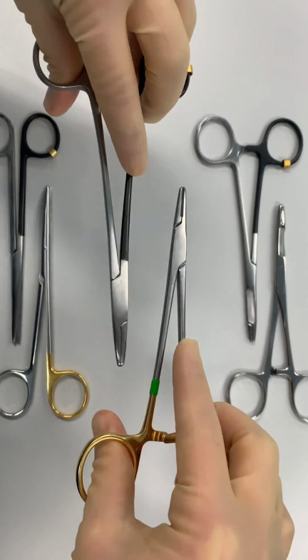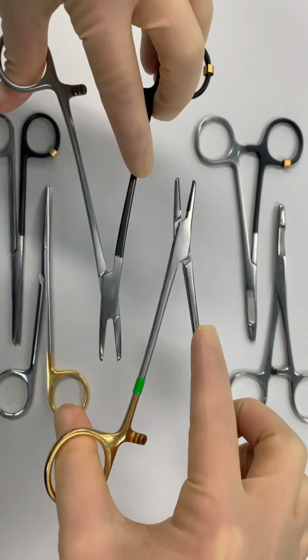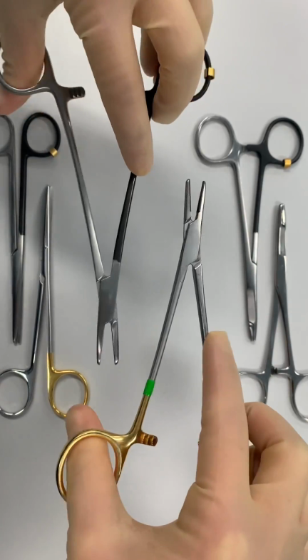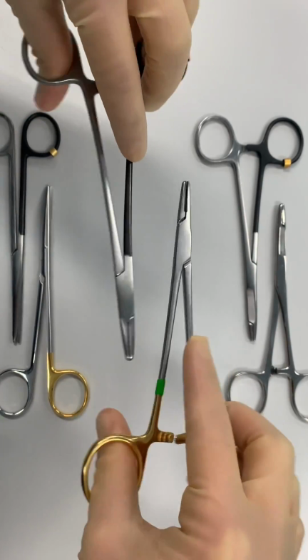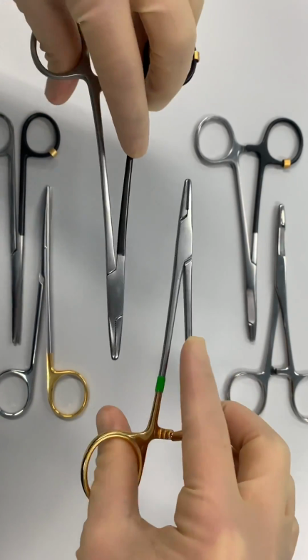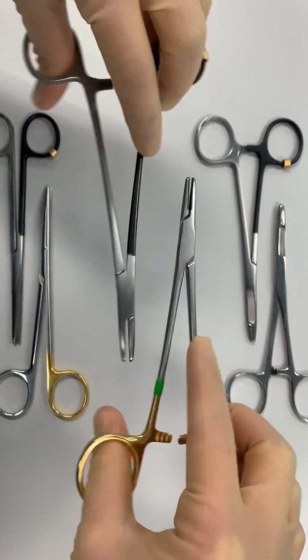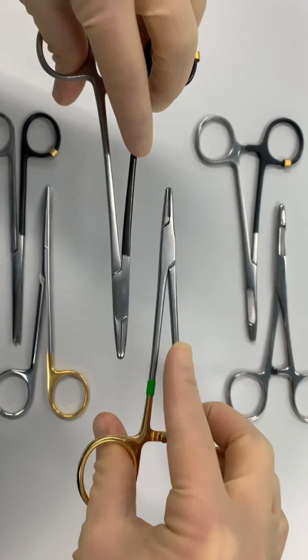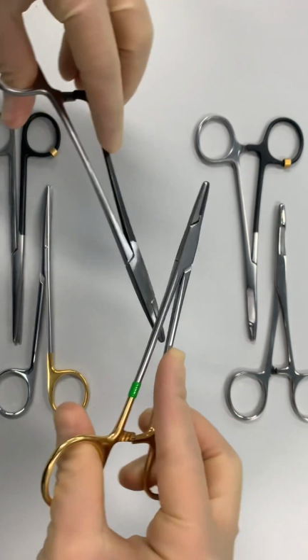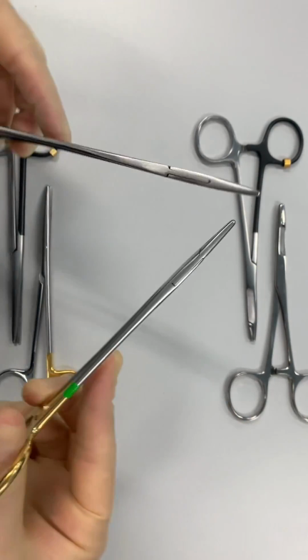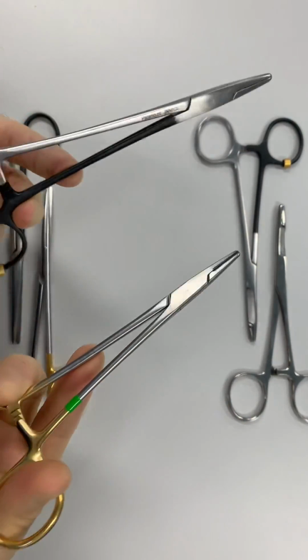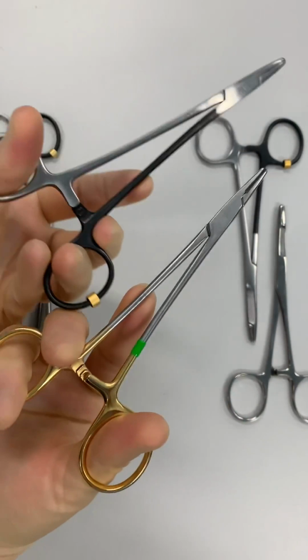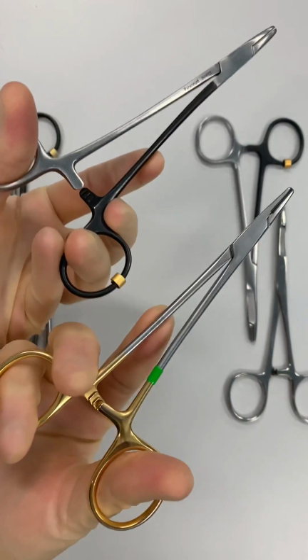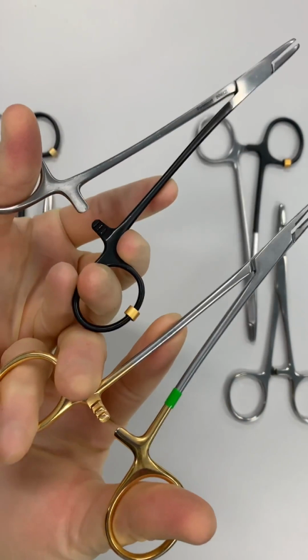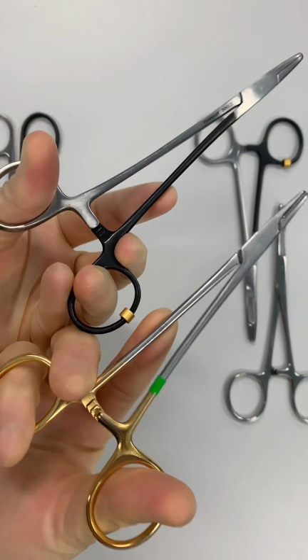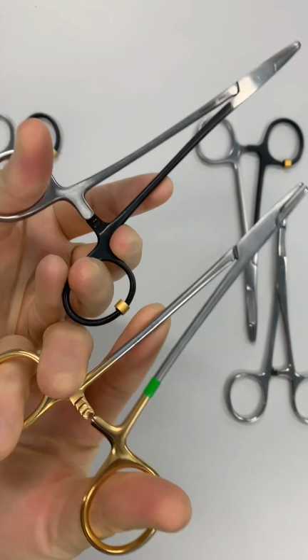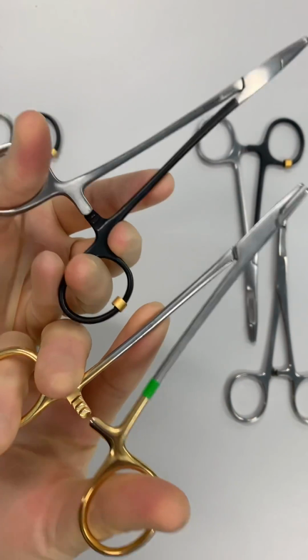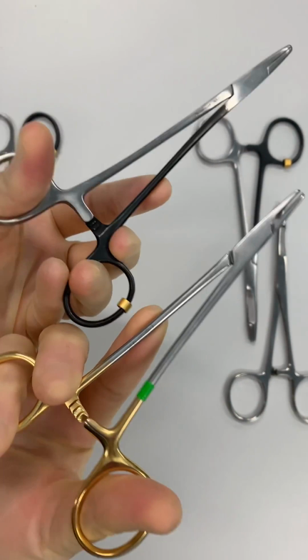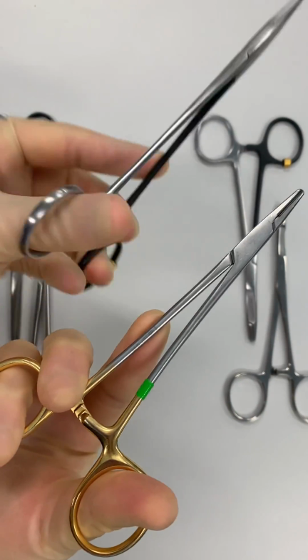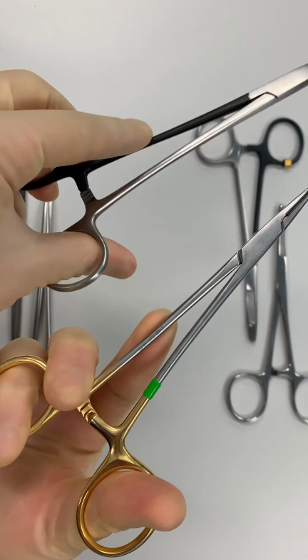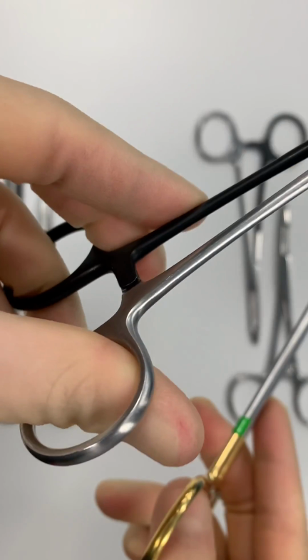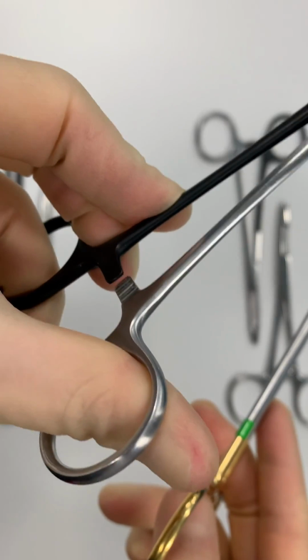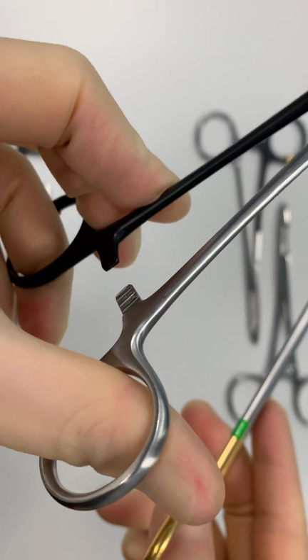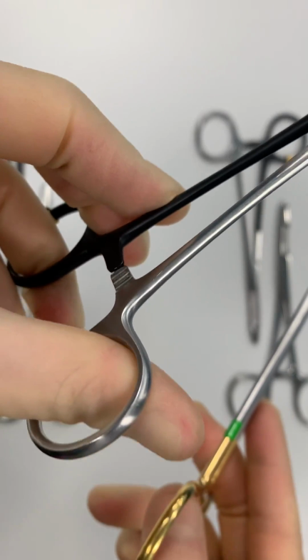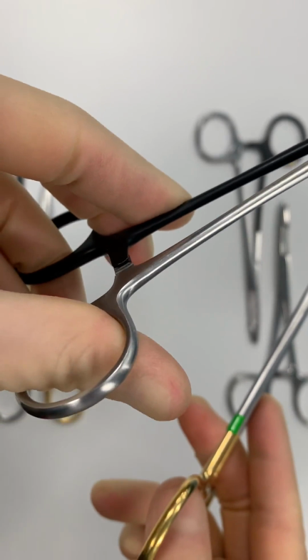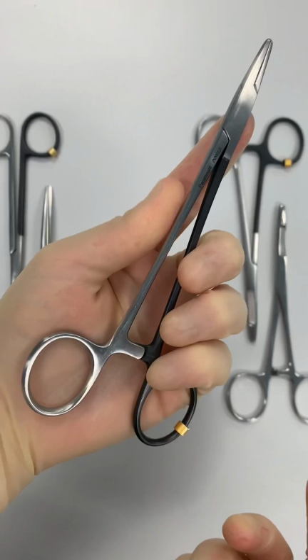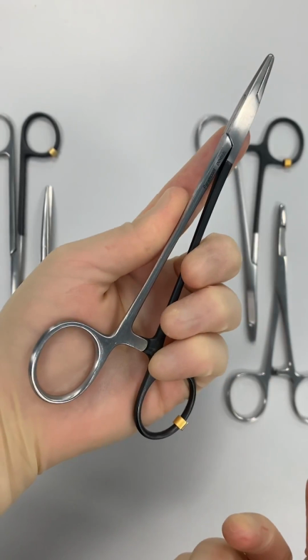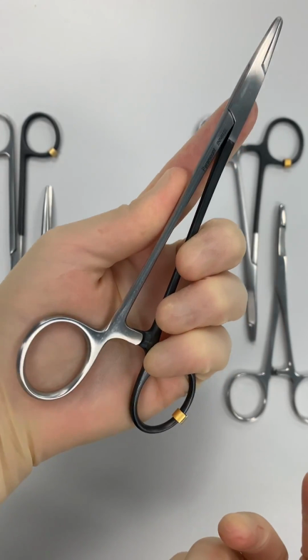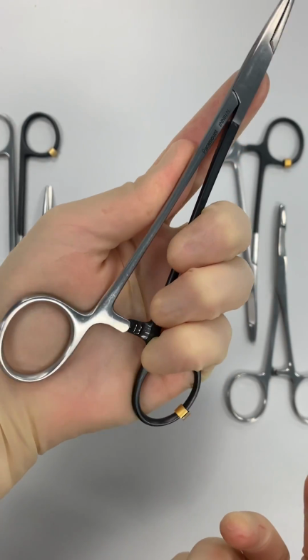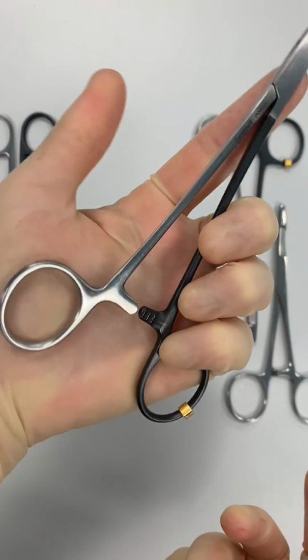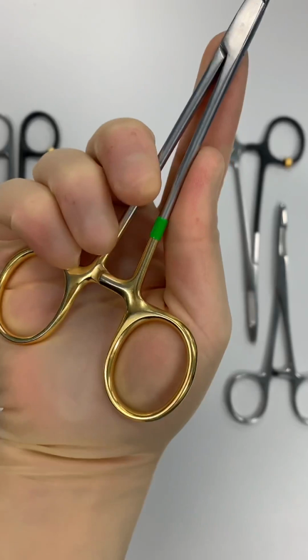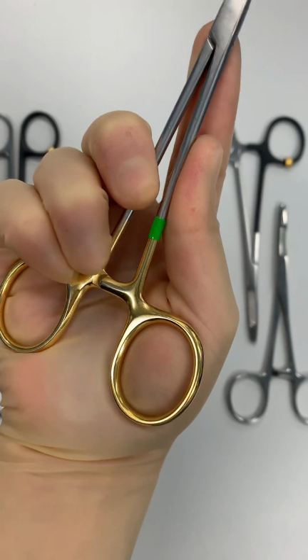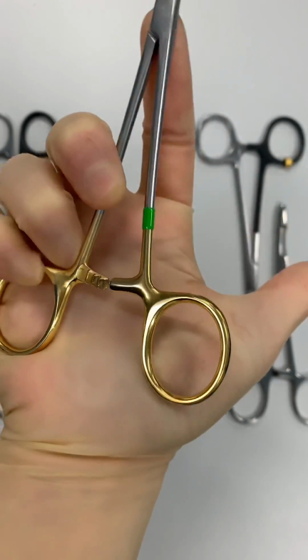Special left-handed versions of surgical instruments are now being manufactured, but many hospitals still don't have them. The ratchet mechanism of this left-handed needle holder works in the opposite direction, allowing the ratchet to be undone while maintaining a palm grip.